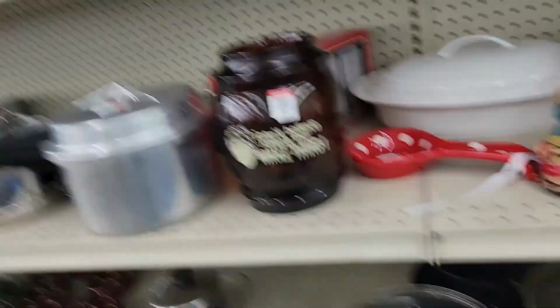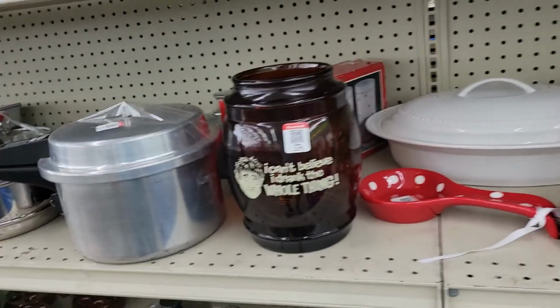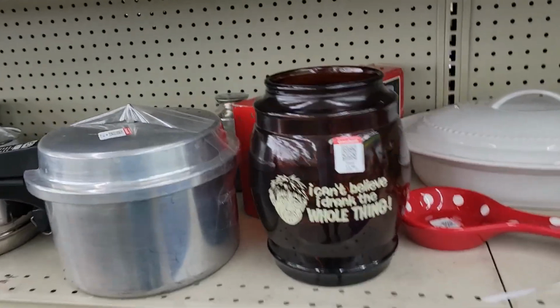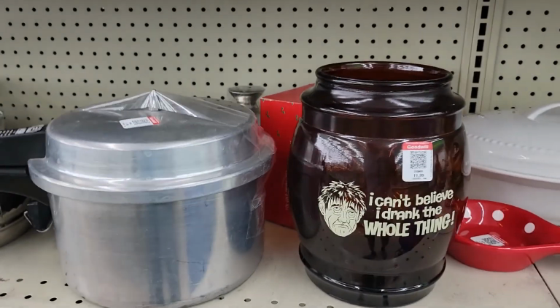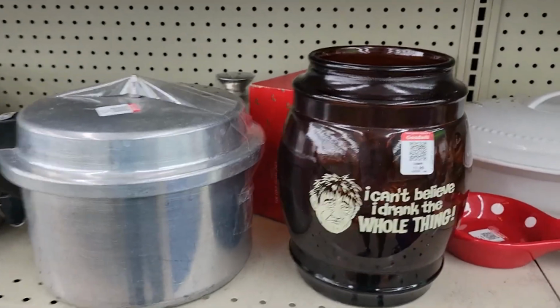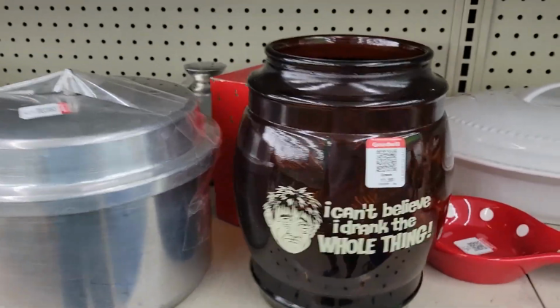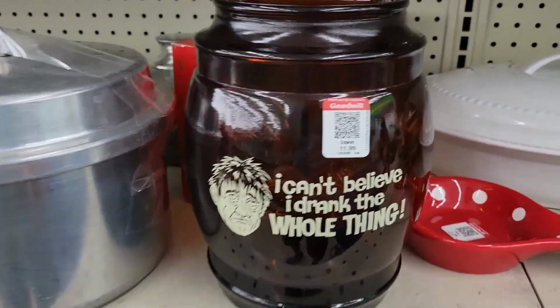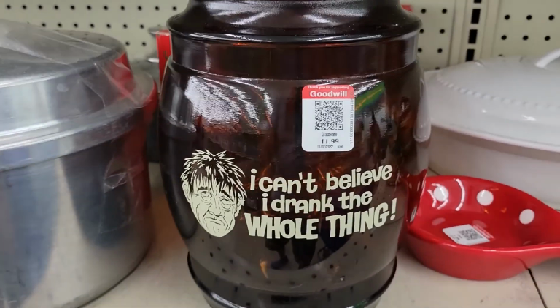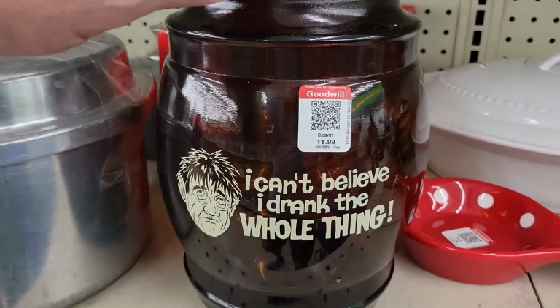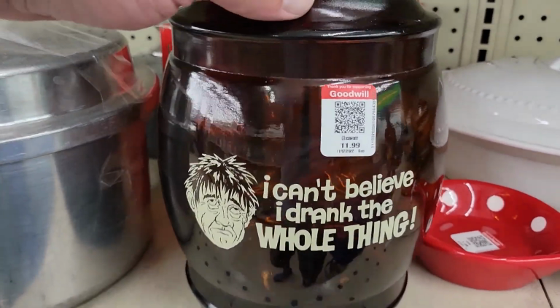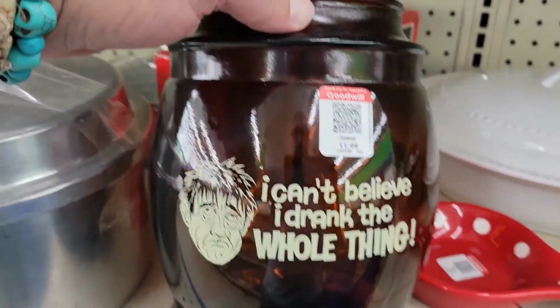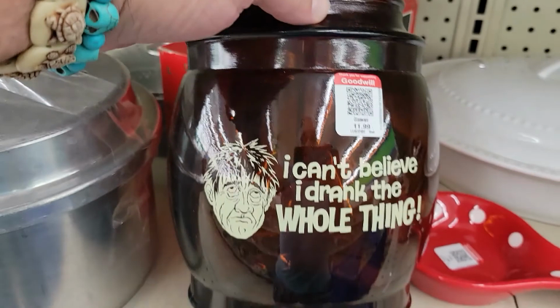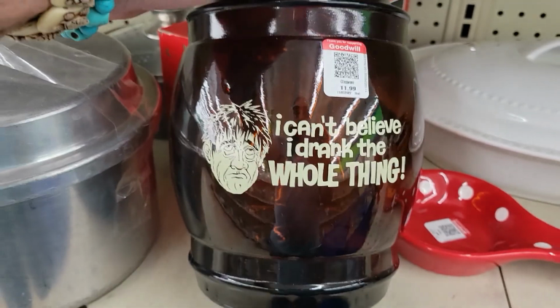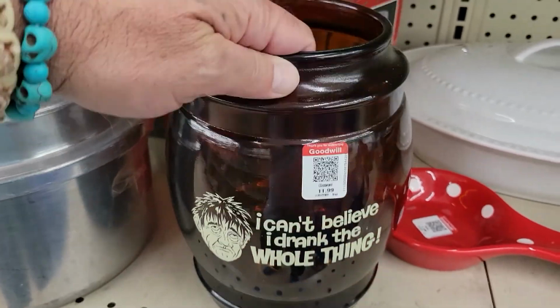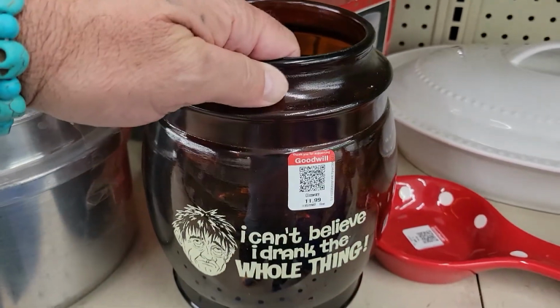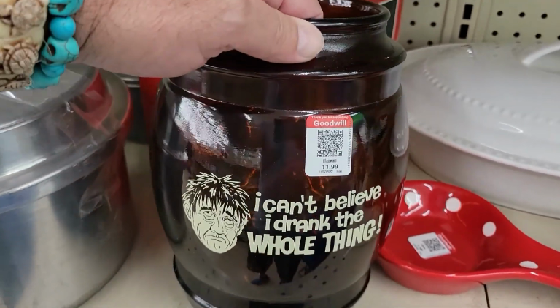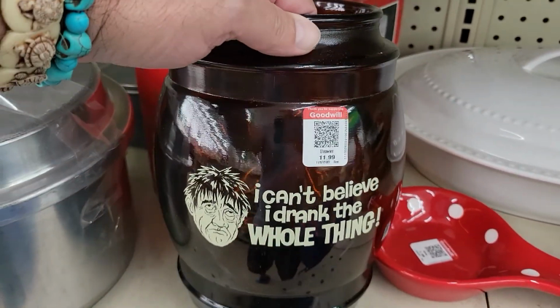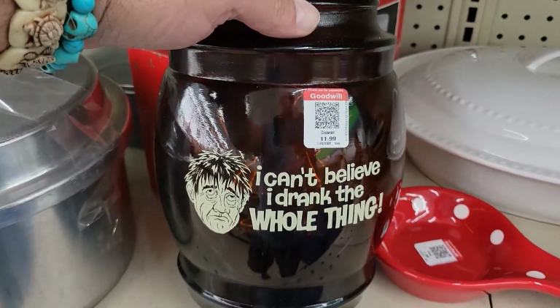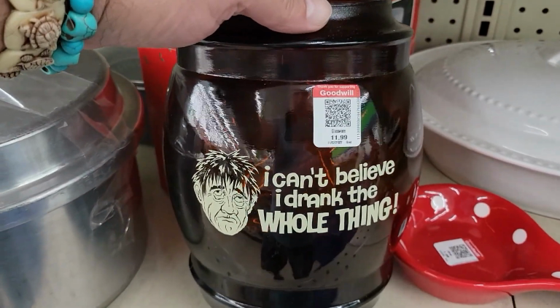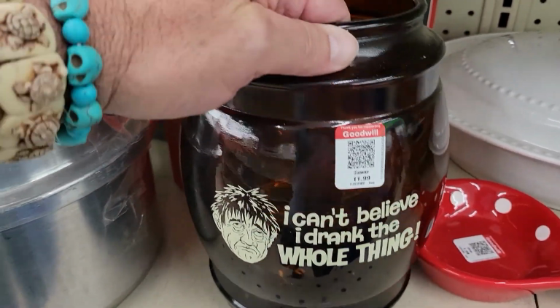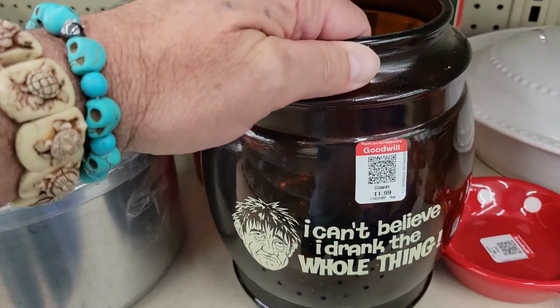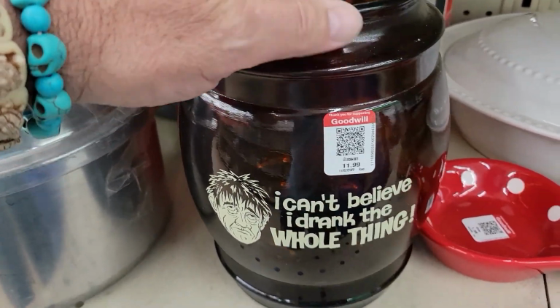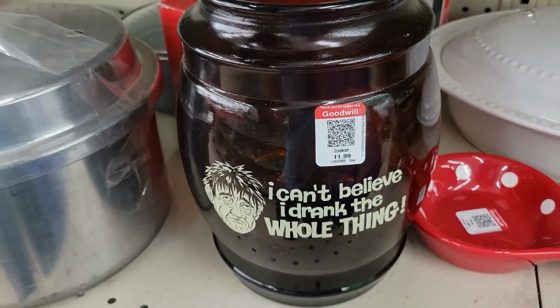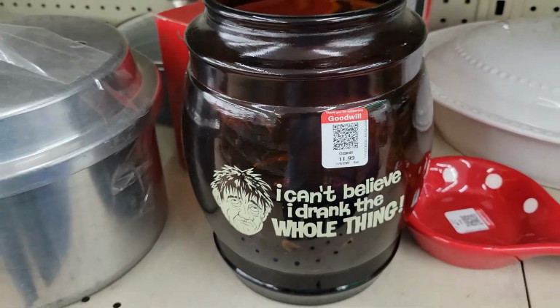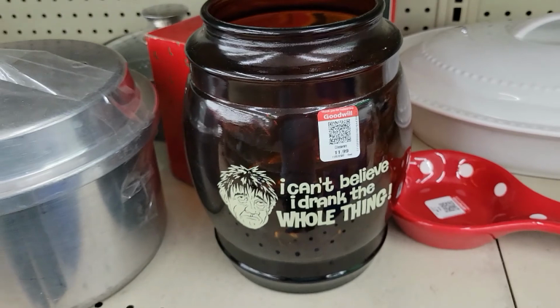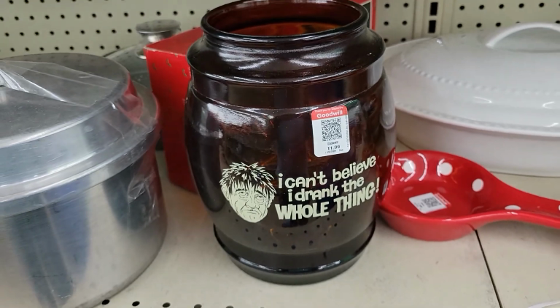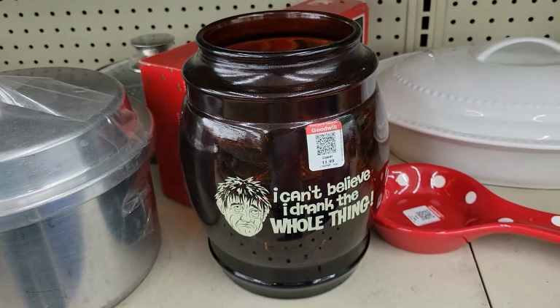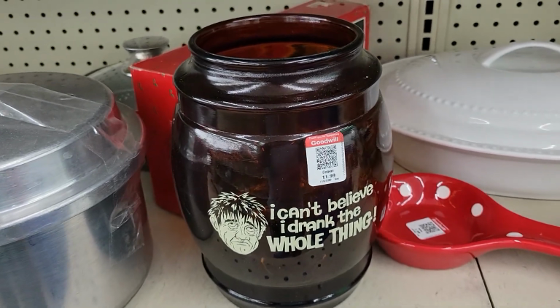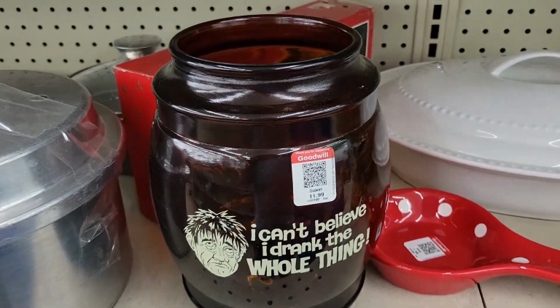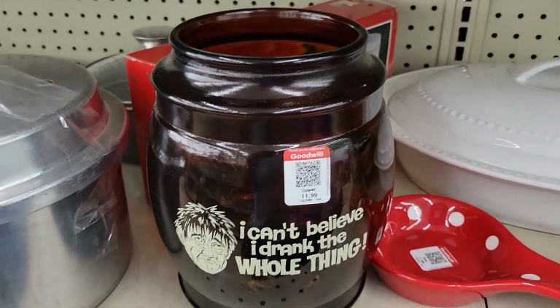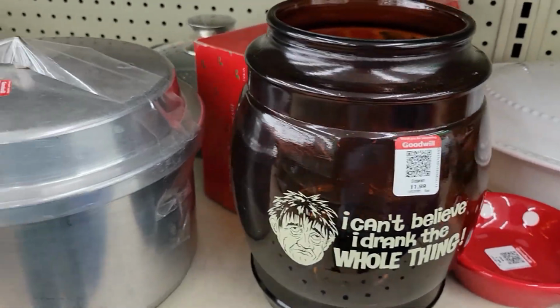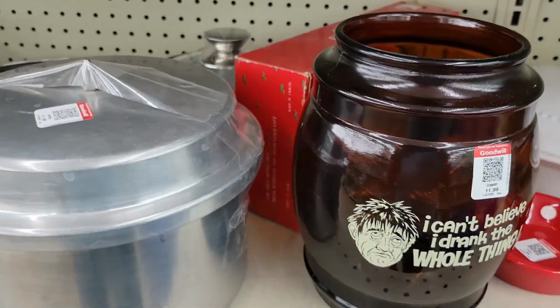Okay guys, this definitely made me laugh — 'I can't believe I drank the whole thing.' It's like a gallon beer barrel. Anyway, I thought that was interesting and off I go.